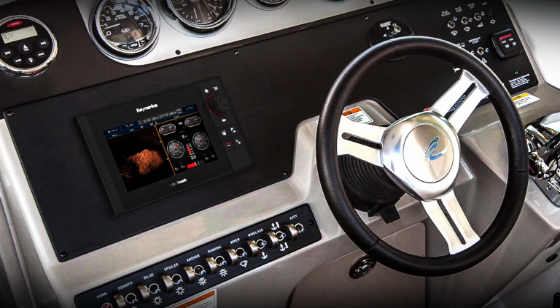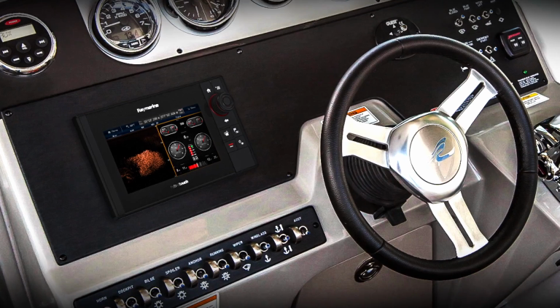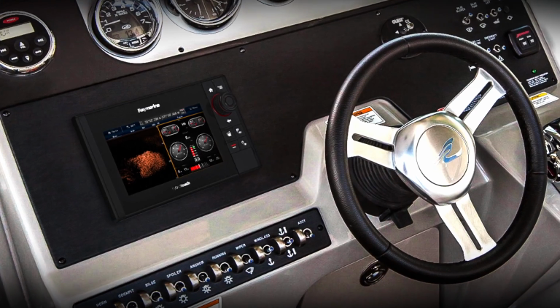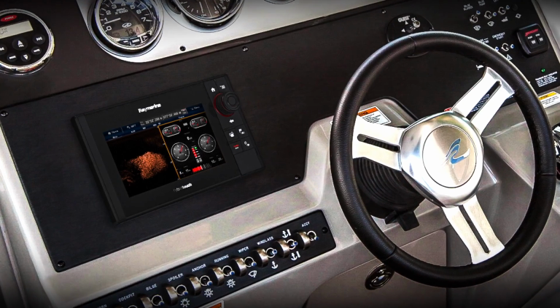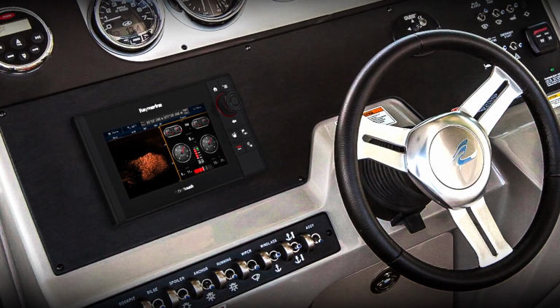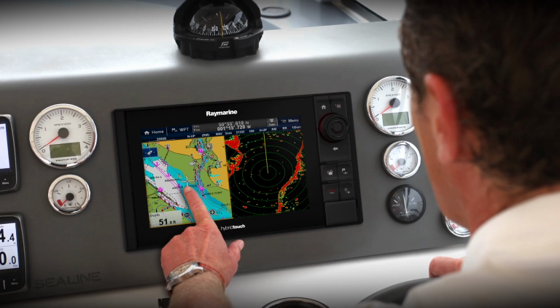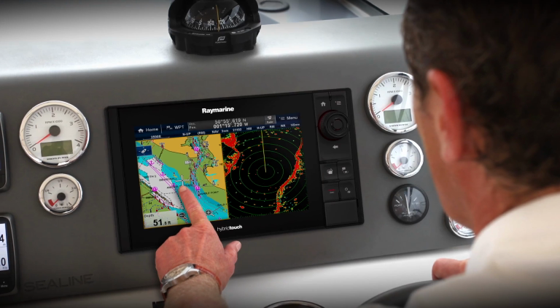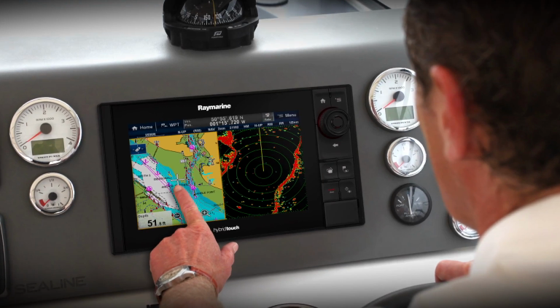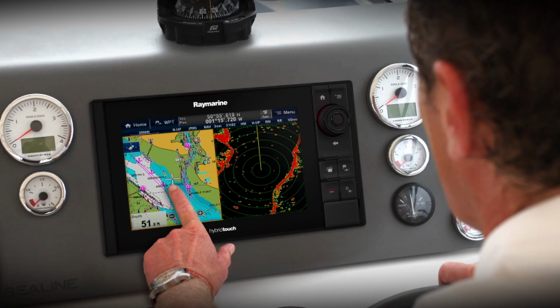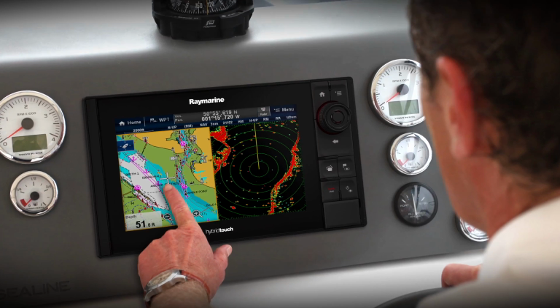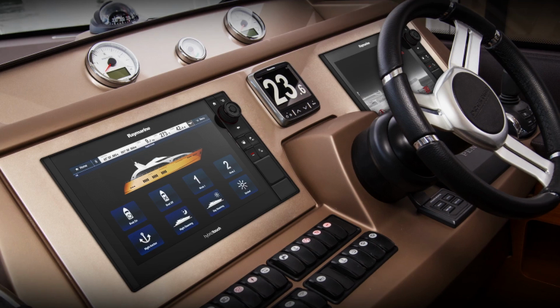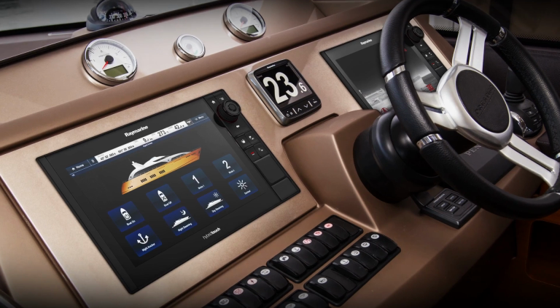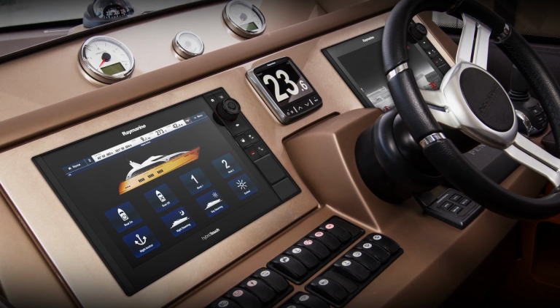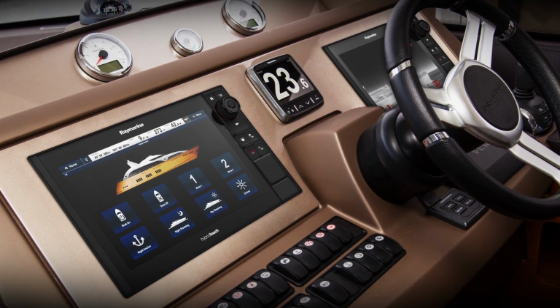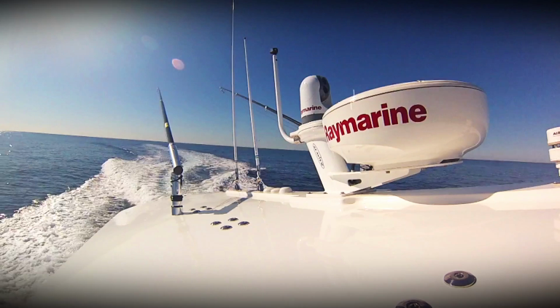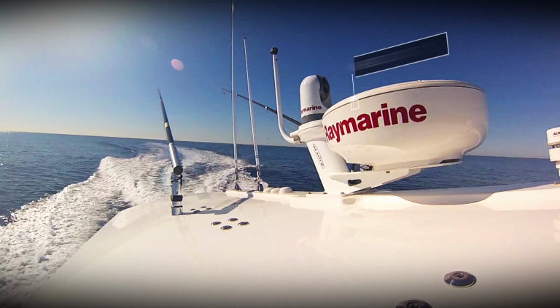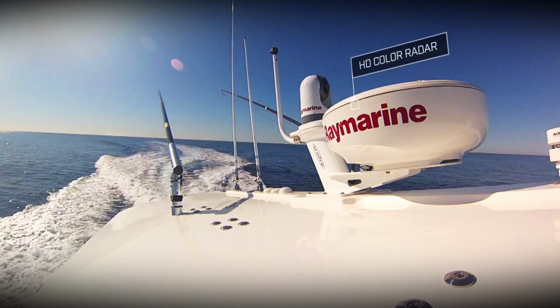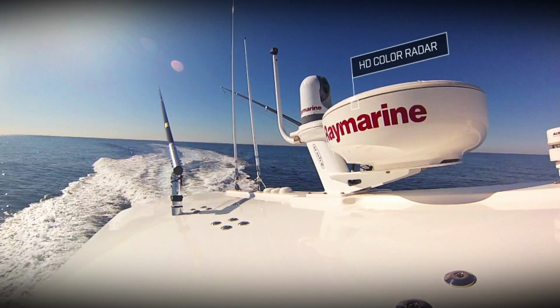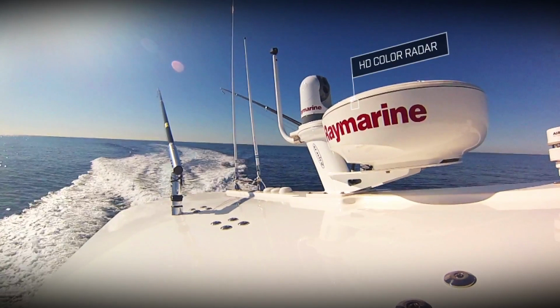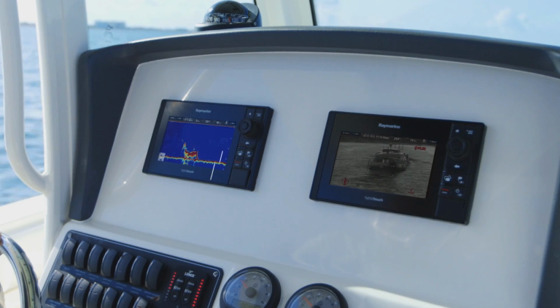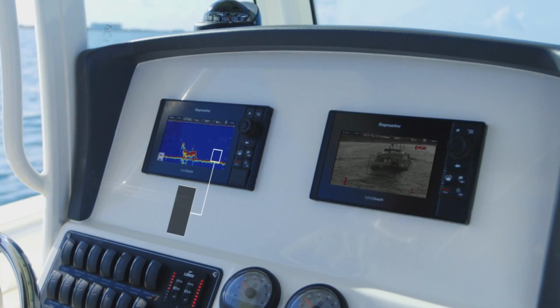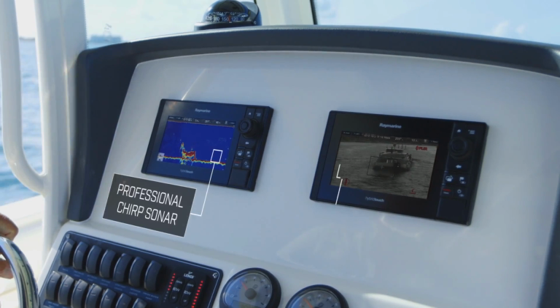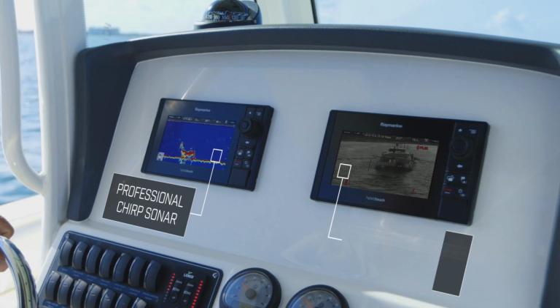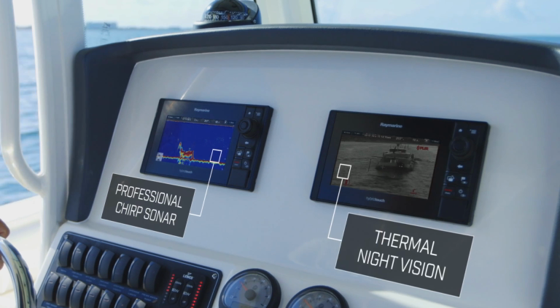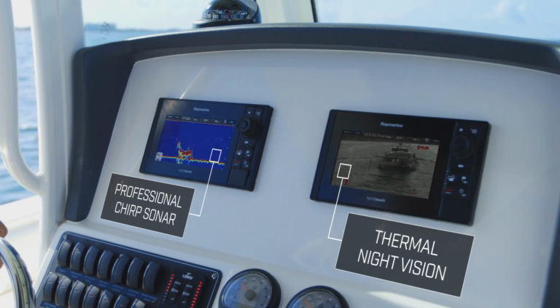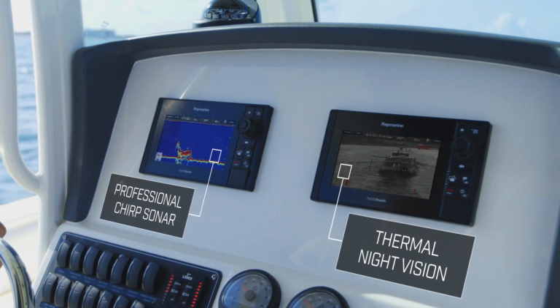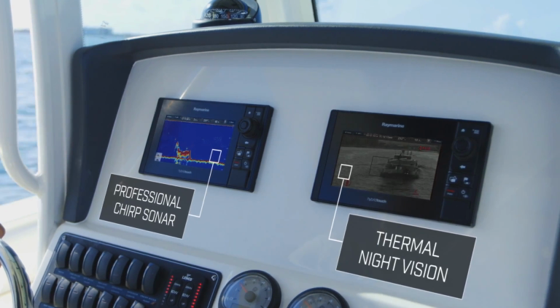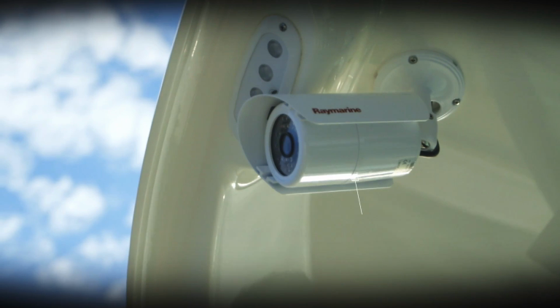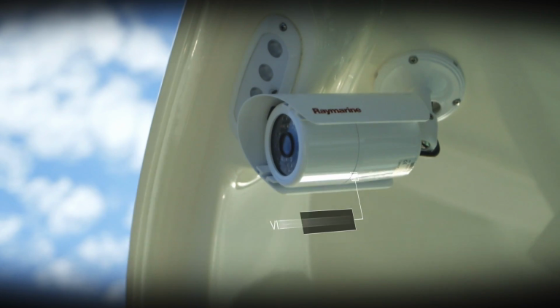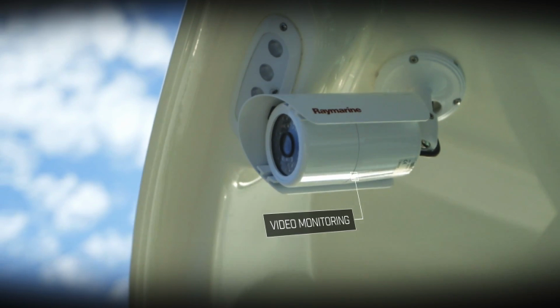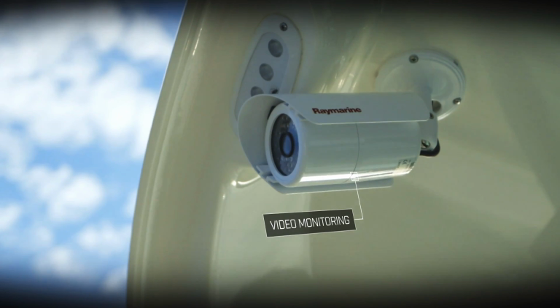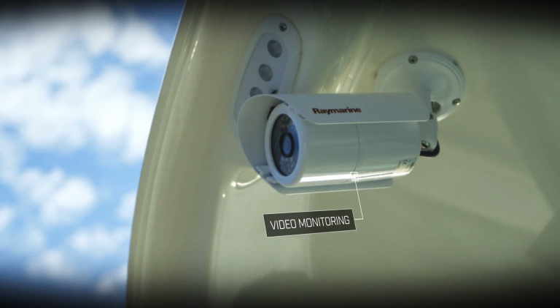And because it's Raymarine, you can expand ES-Series into a powerful navigation network with HD color radar, professional chirp sonar, thermal night vision, video monitoring, and so much more.